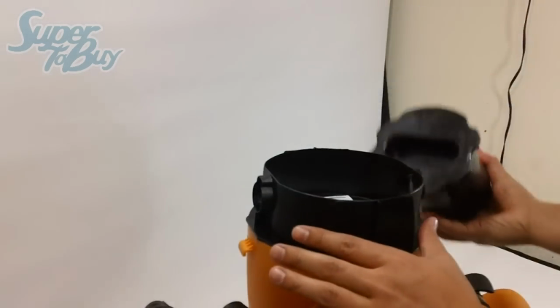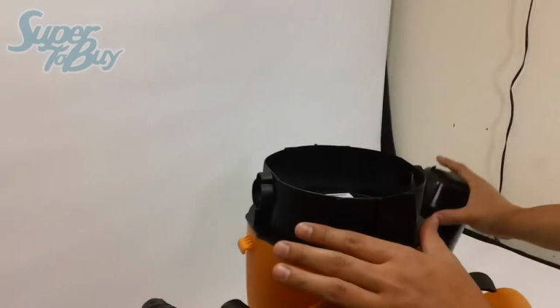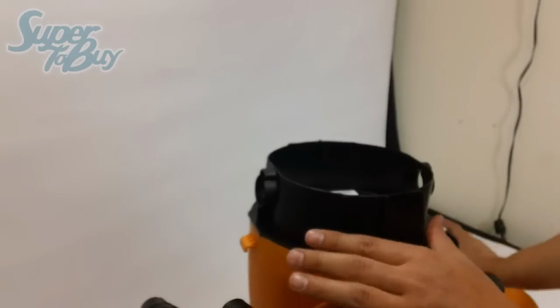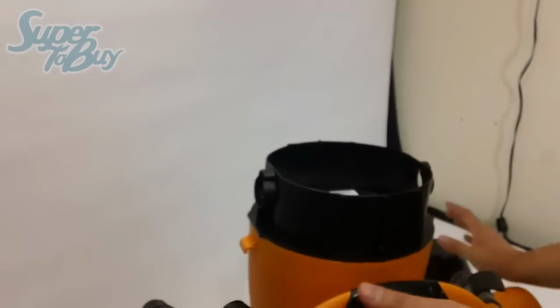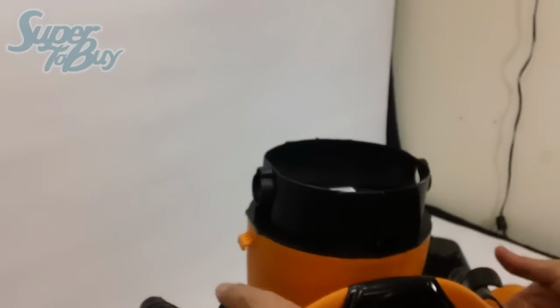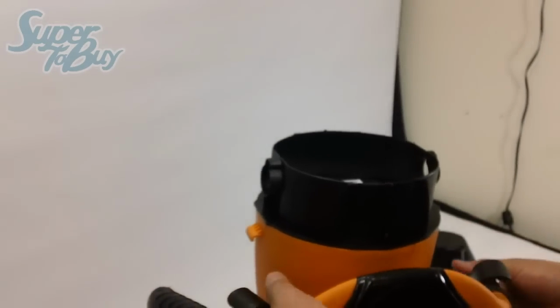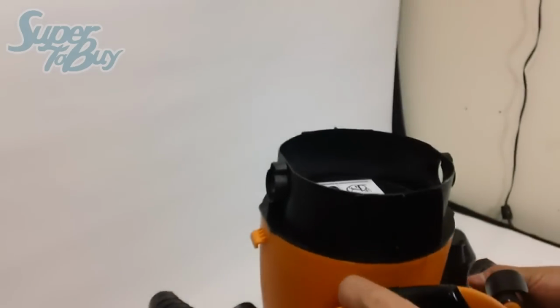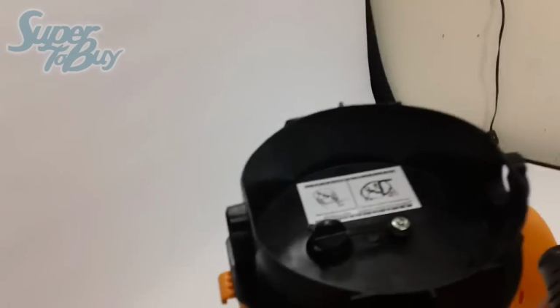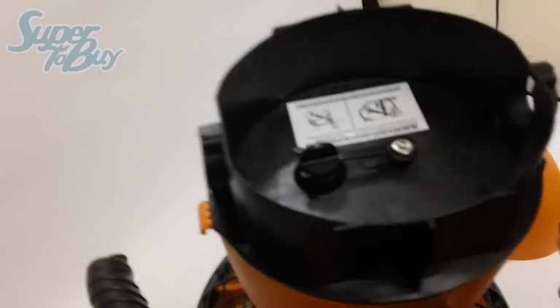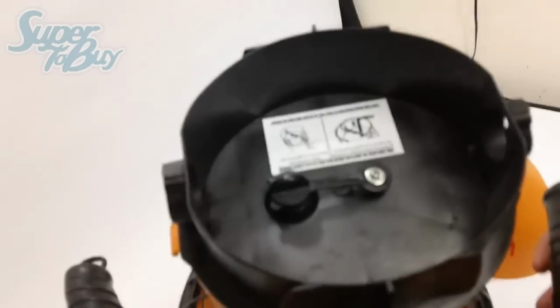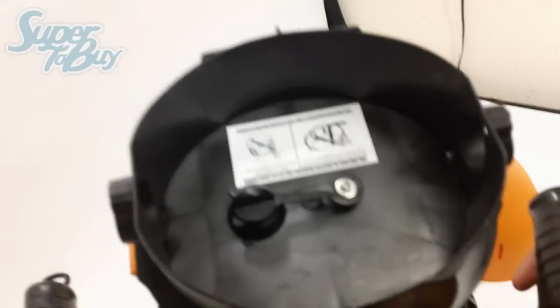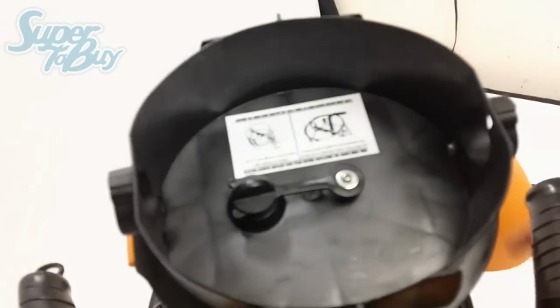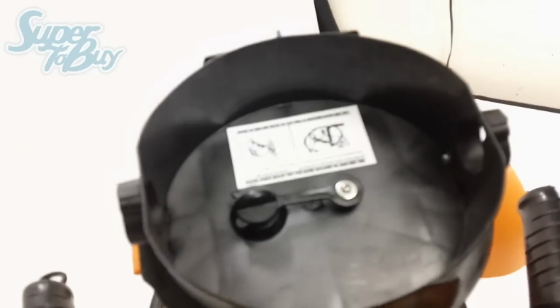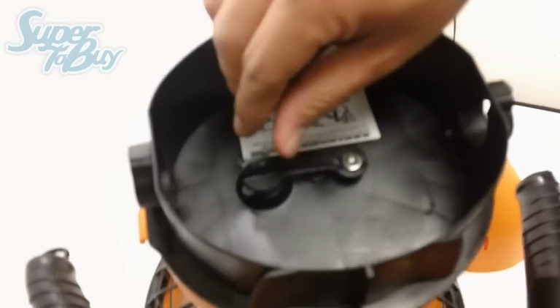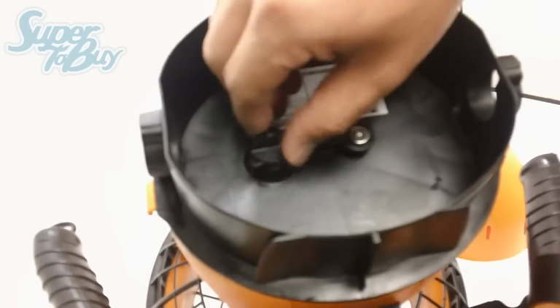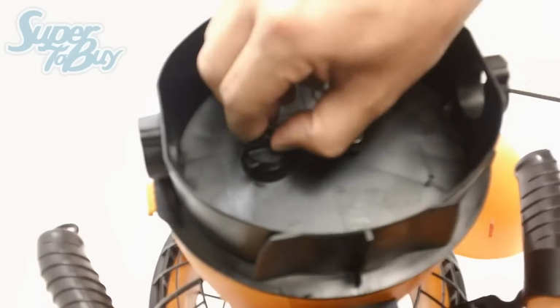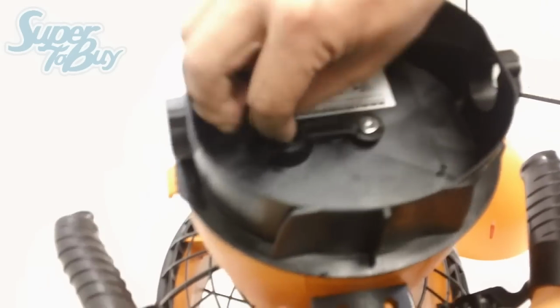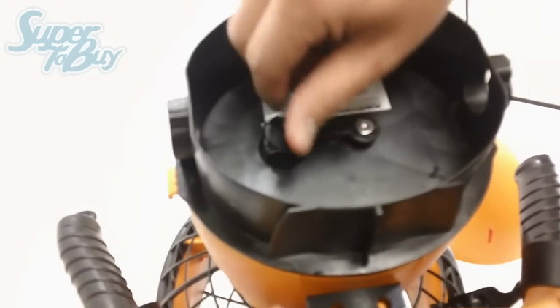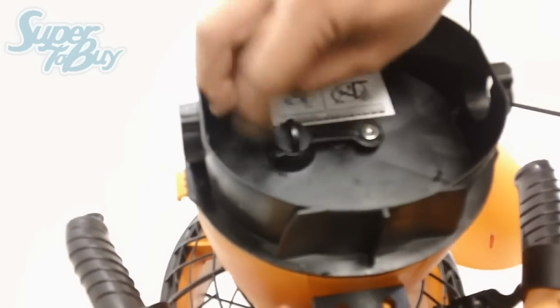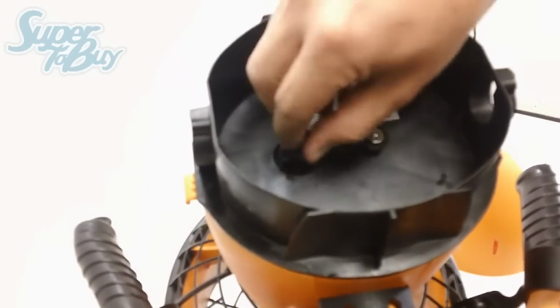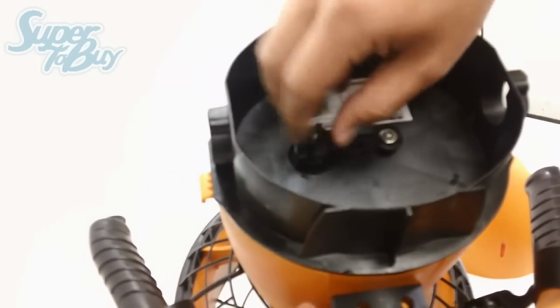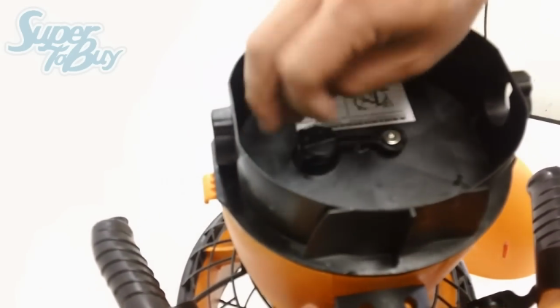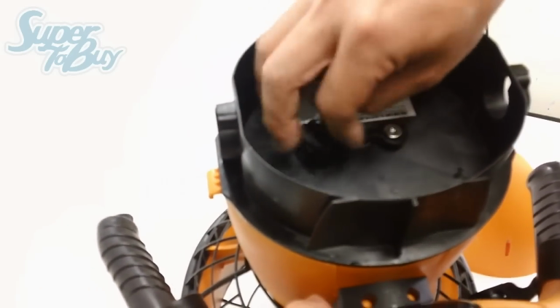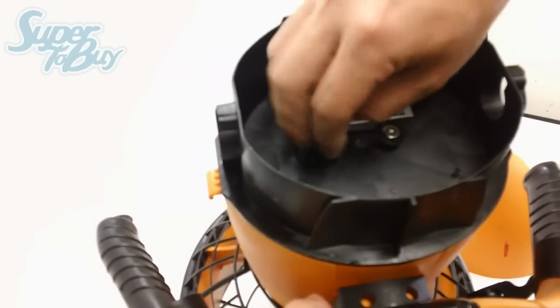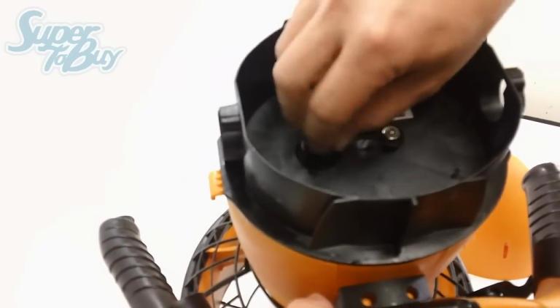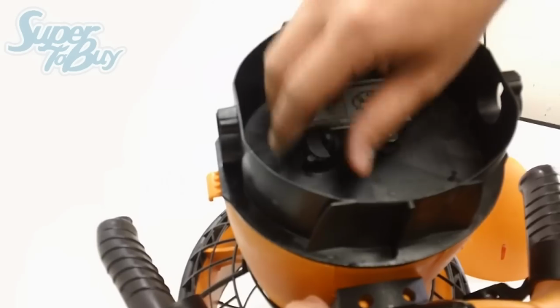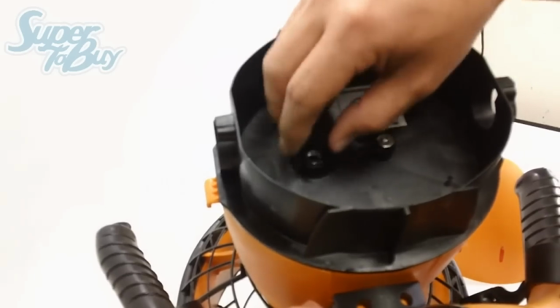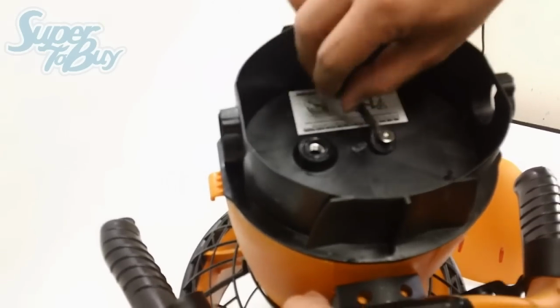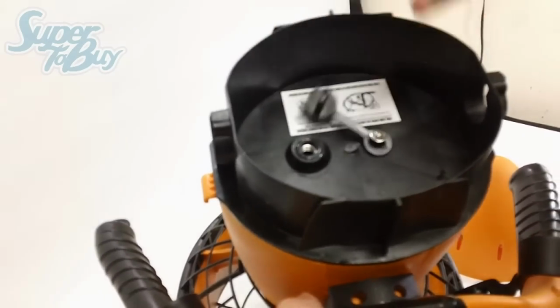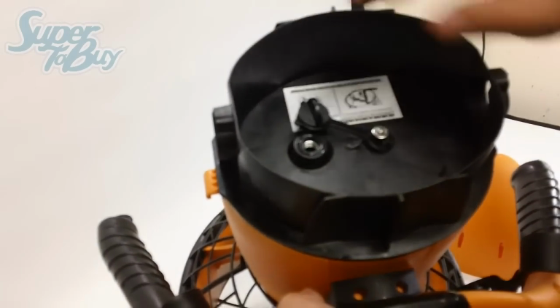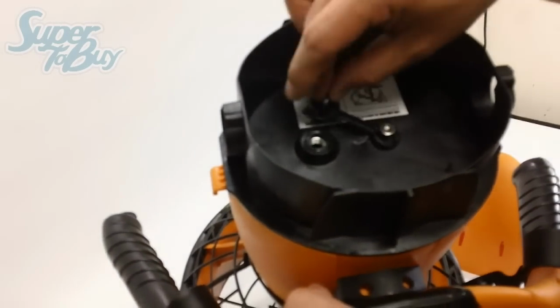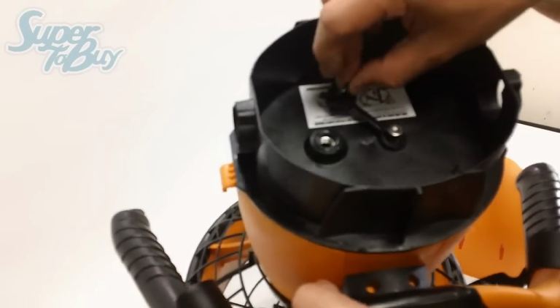After you do that, if you look inside the unit, you'll see that there's a little air vent cap. Normally this is out — this should never be closed in. This should always be out.